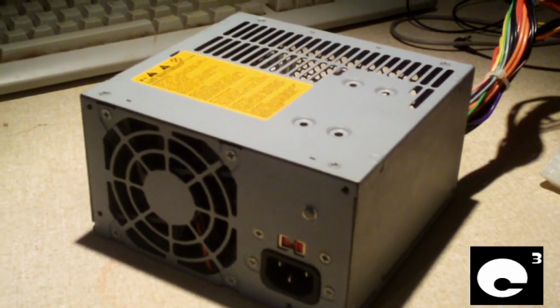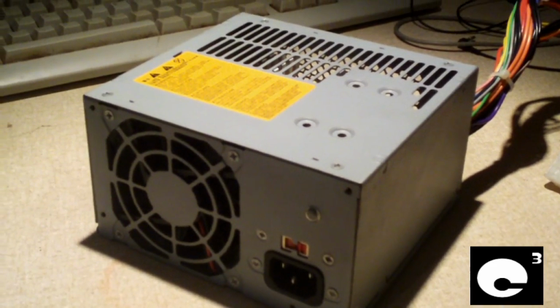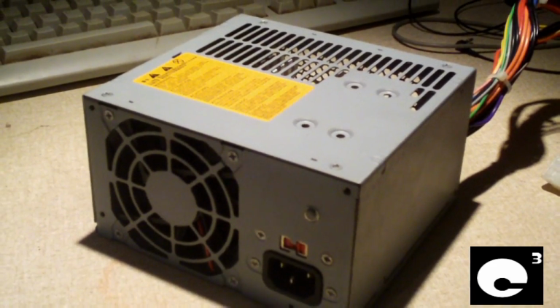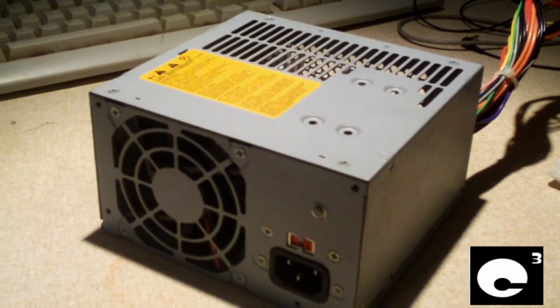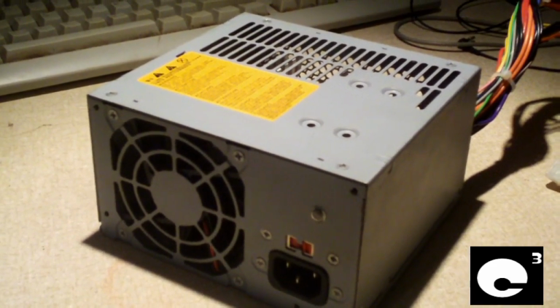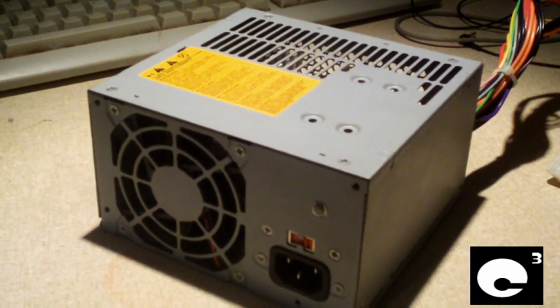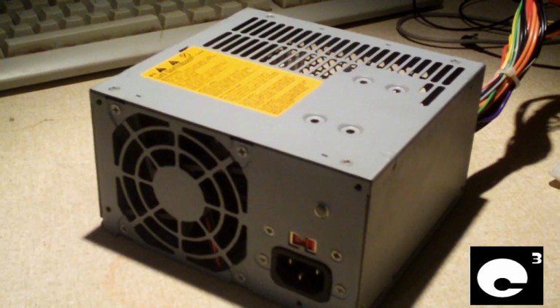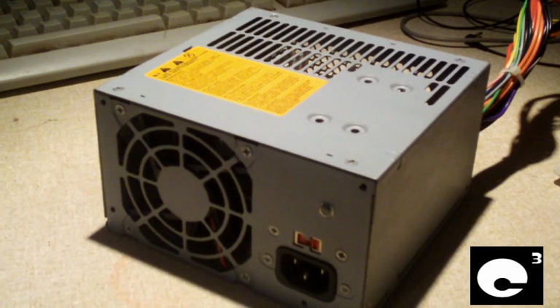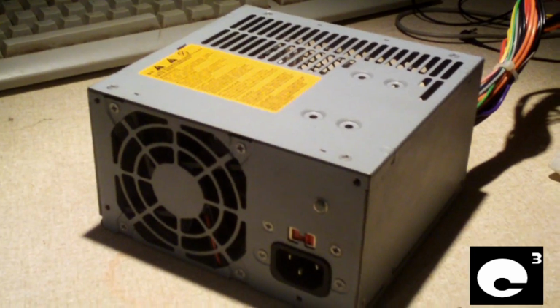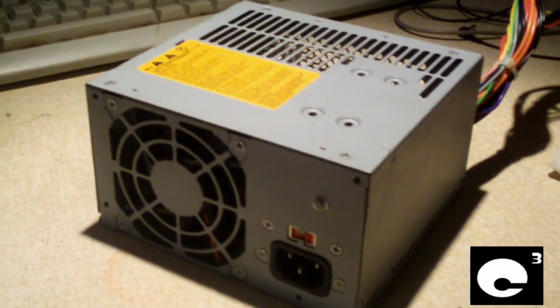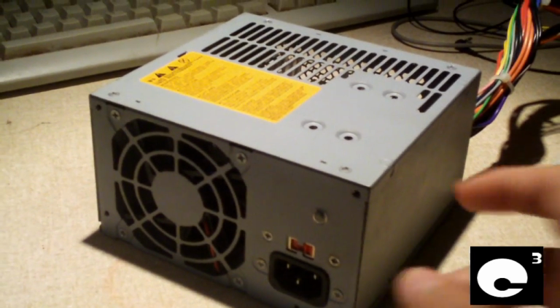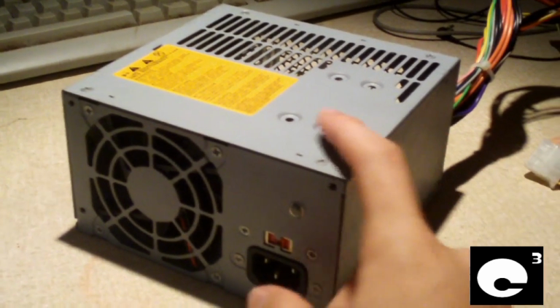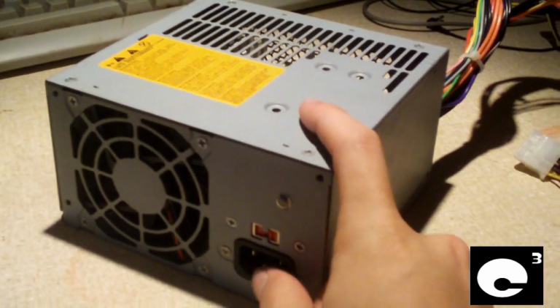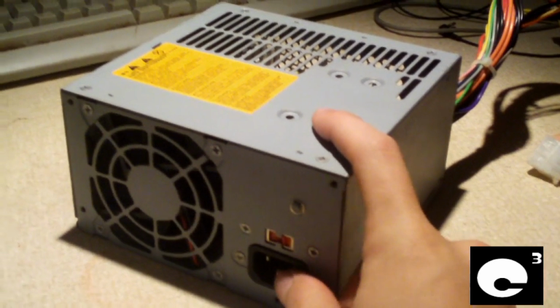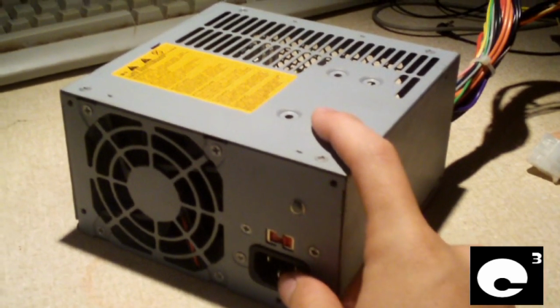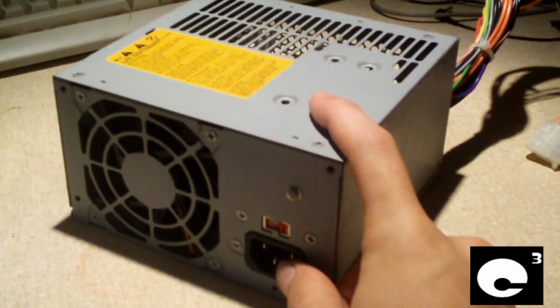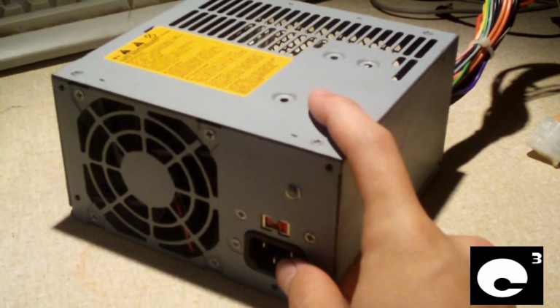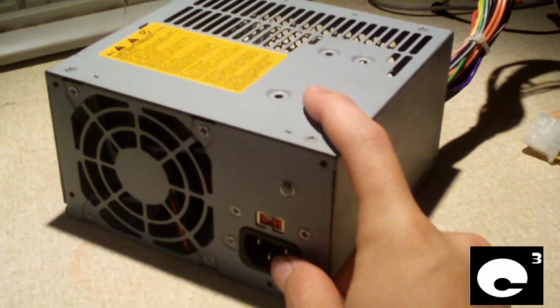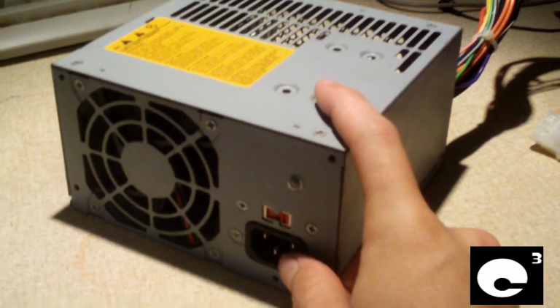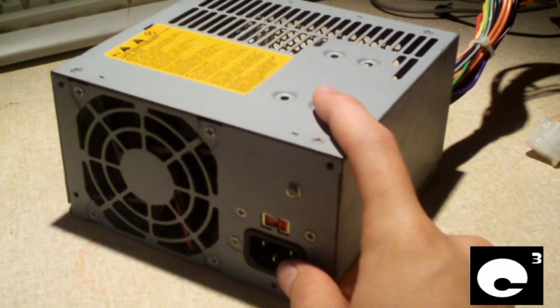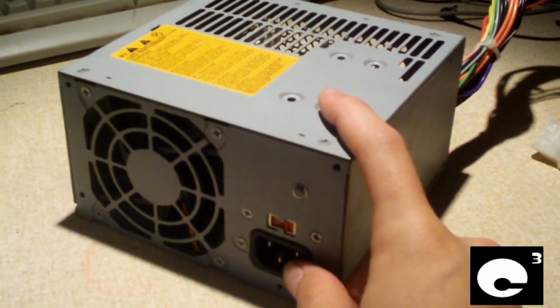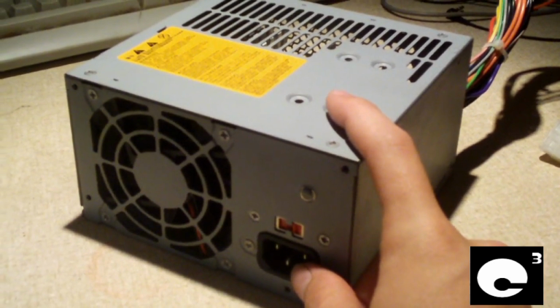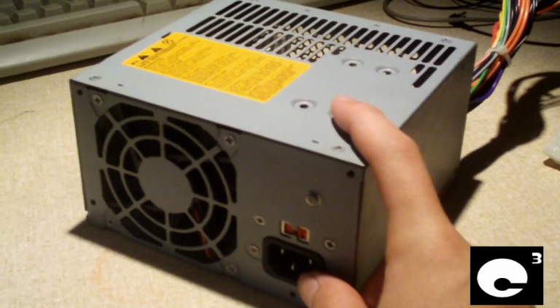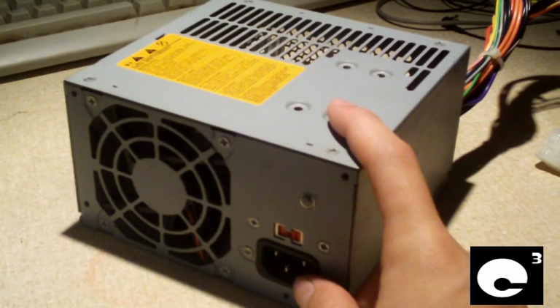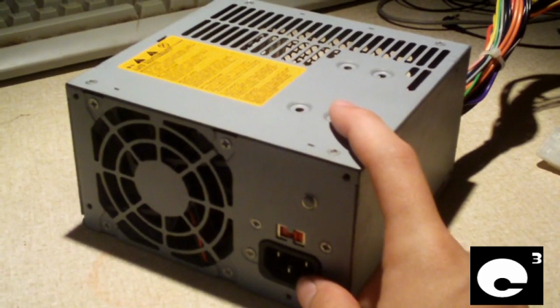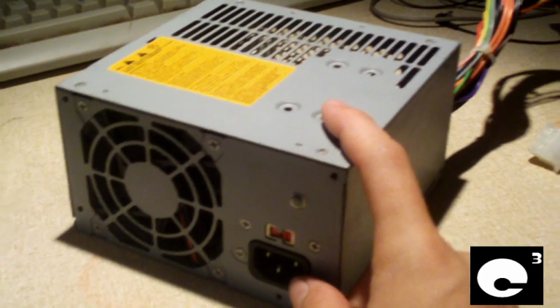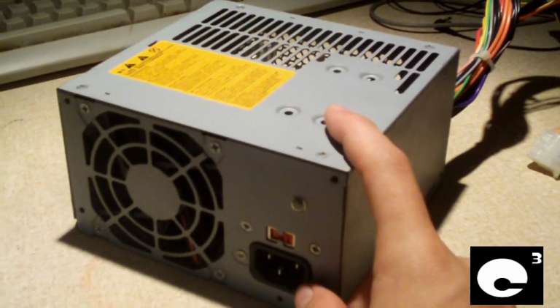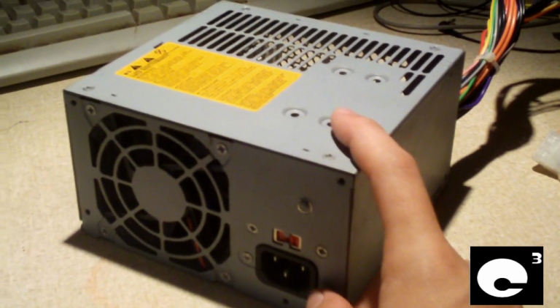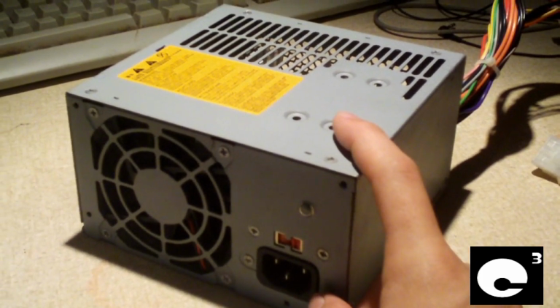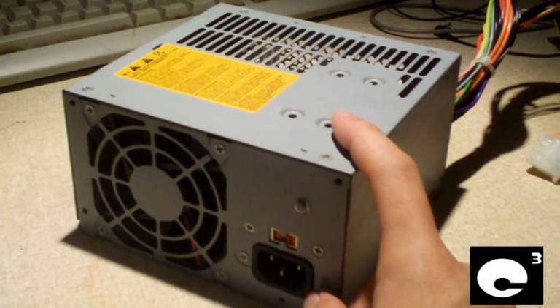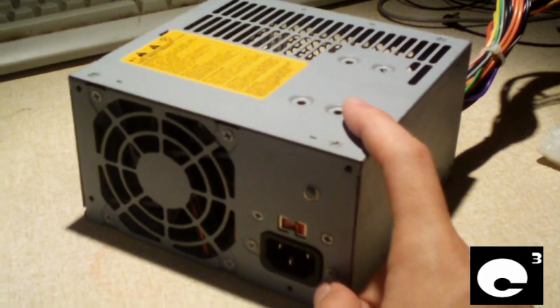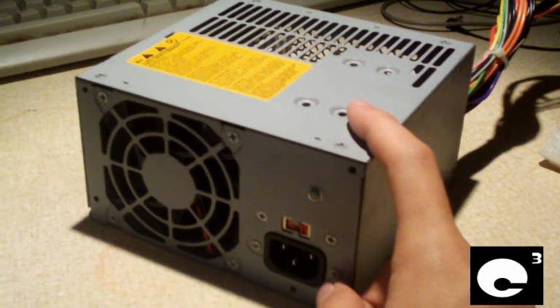Hey everybody, one of my viewers is recapping their Bestech ATX25012Z power supply and needs some help finding where the capacitors go.